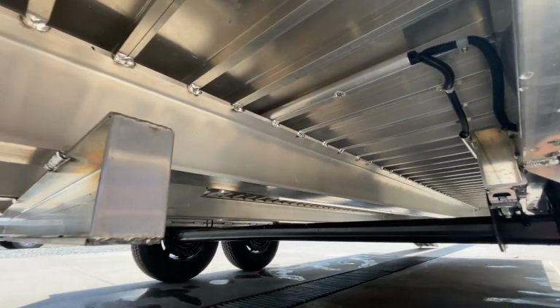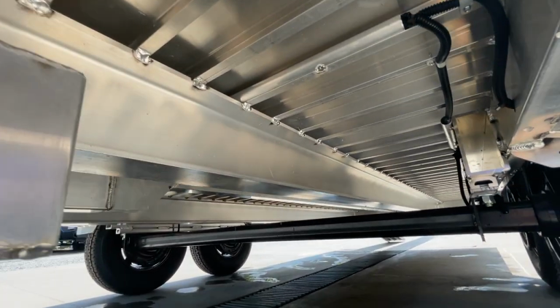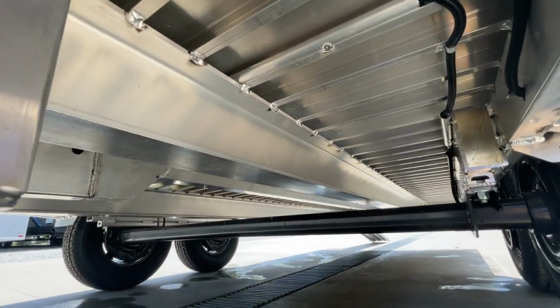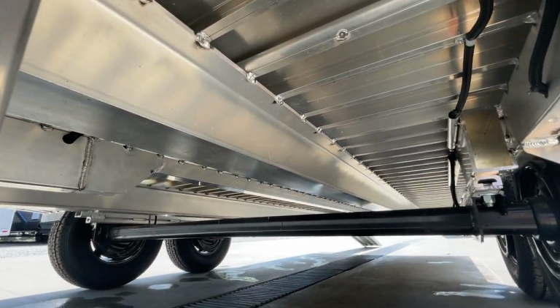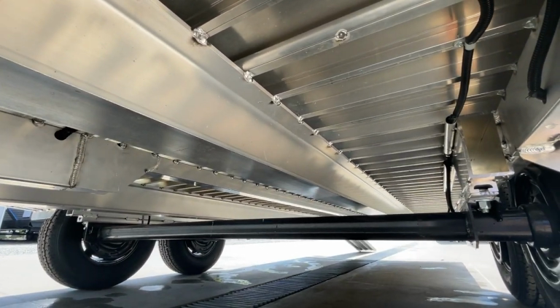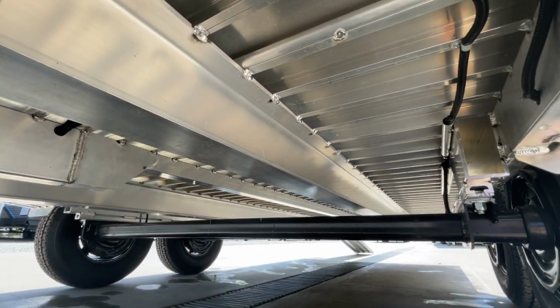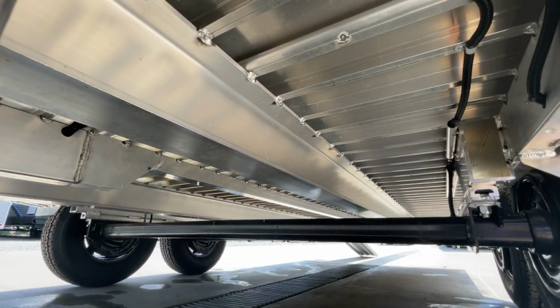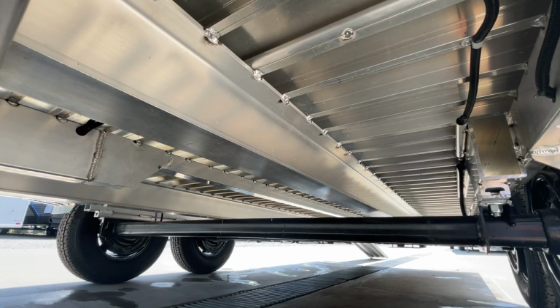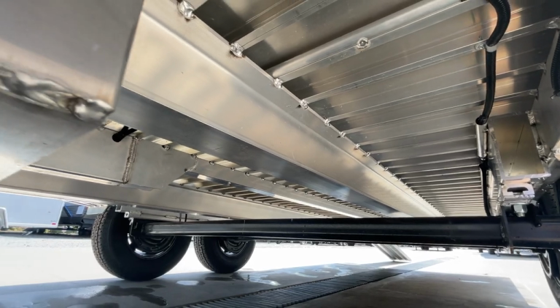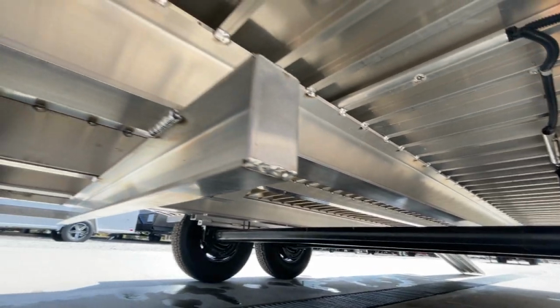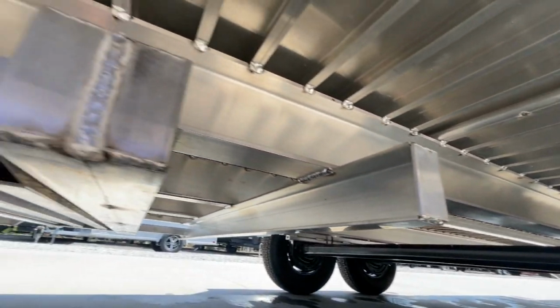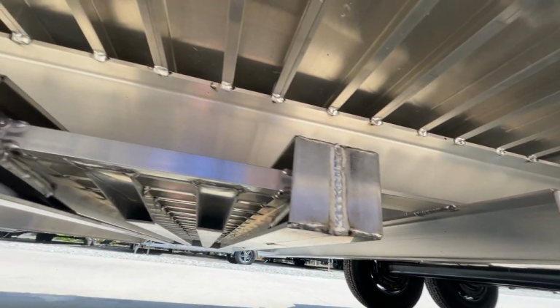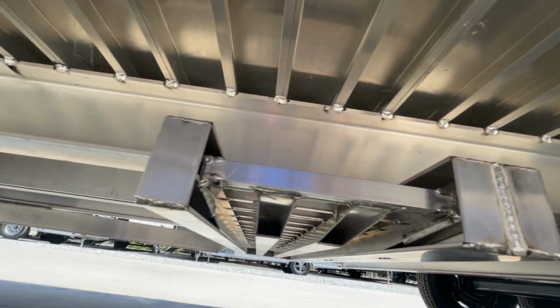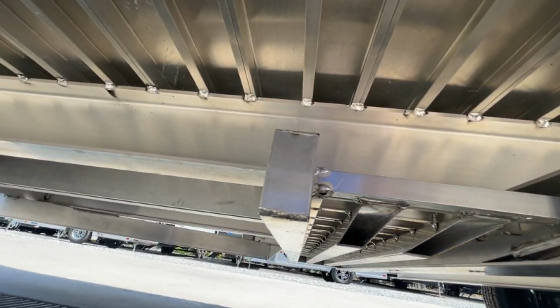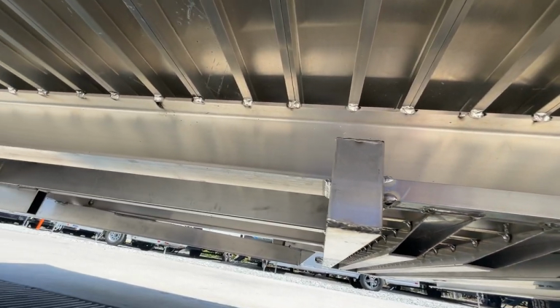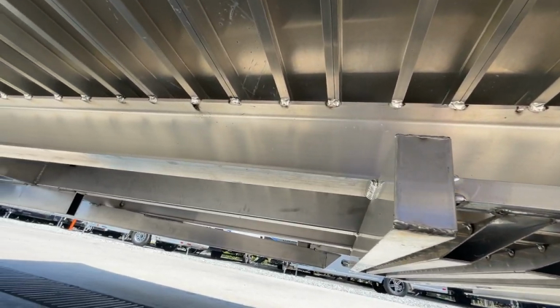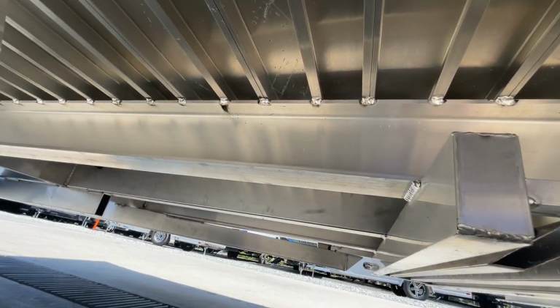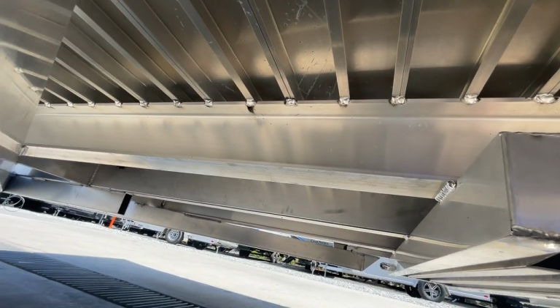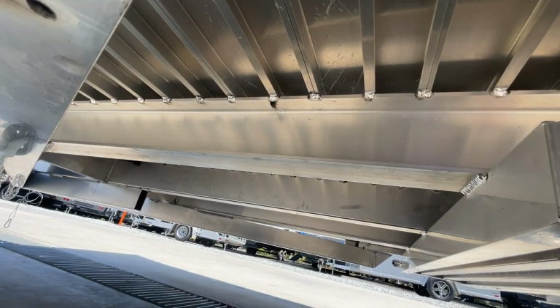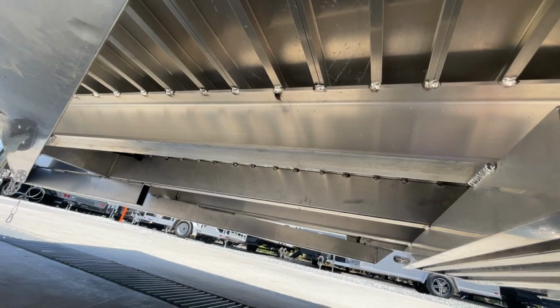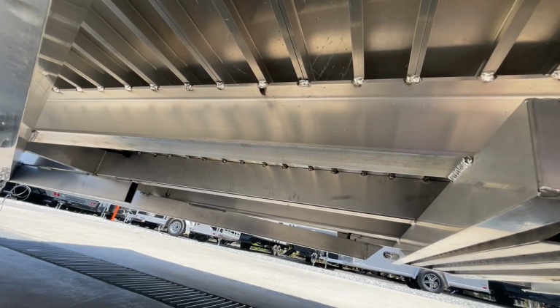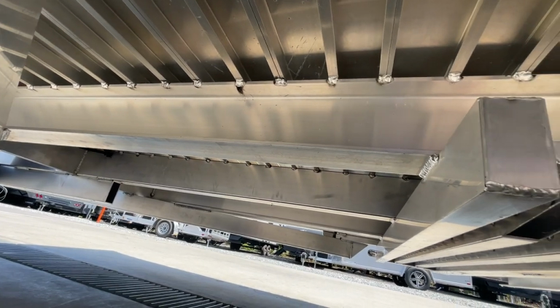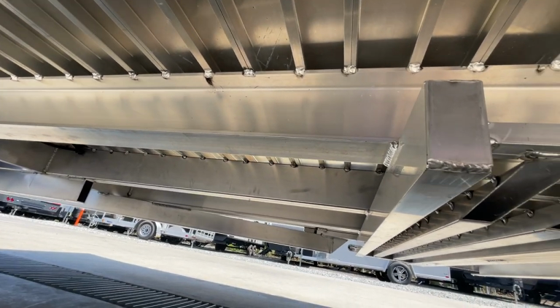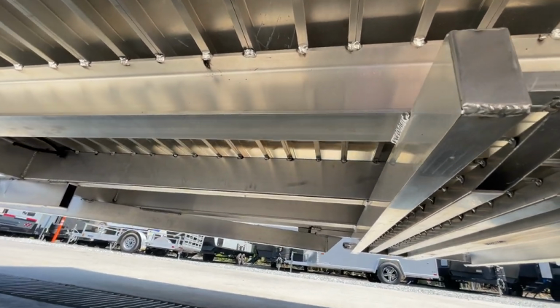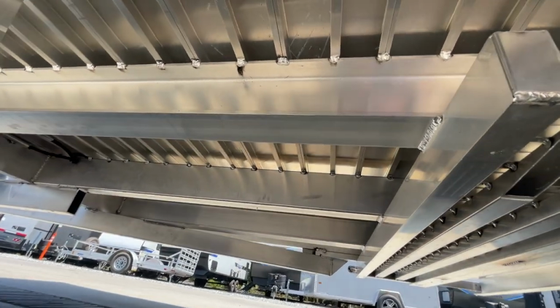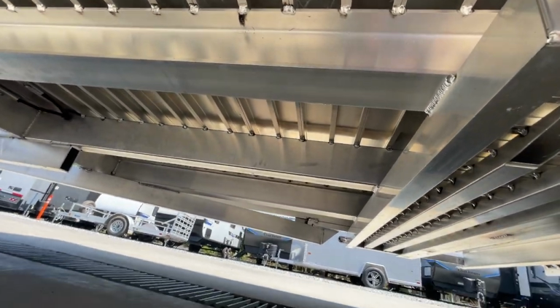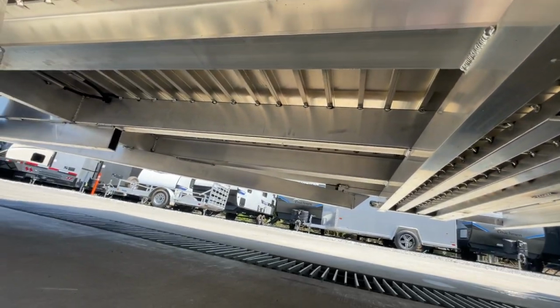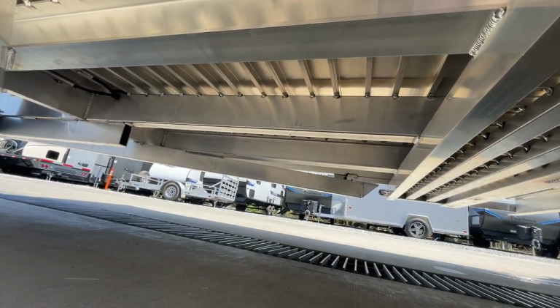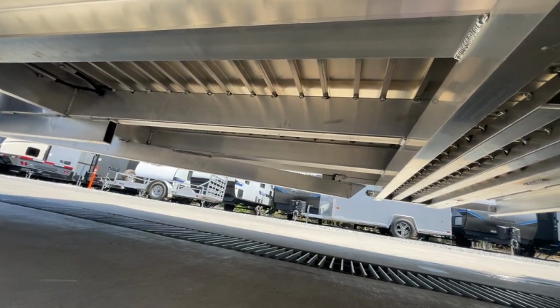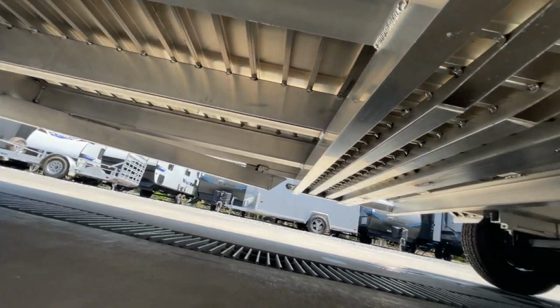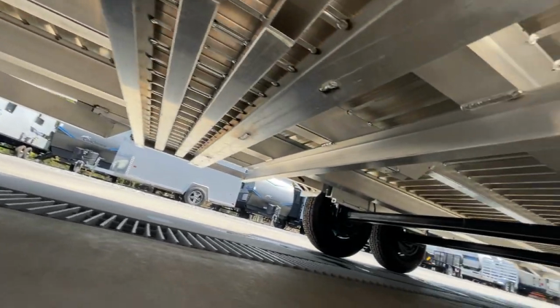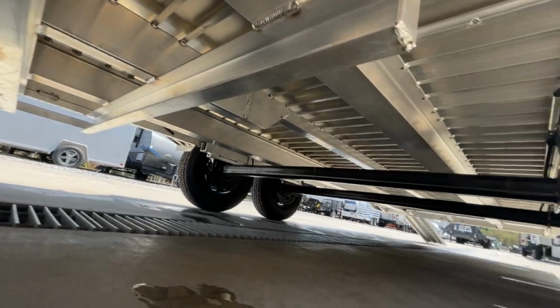If you stick your head under a lot of aluminum car haulers, you'll find that they're not welded on every rib. This one here, you'll notice, is. And then your center draw bar is underneath as well.